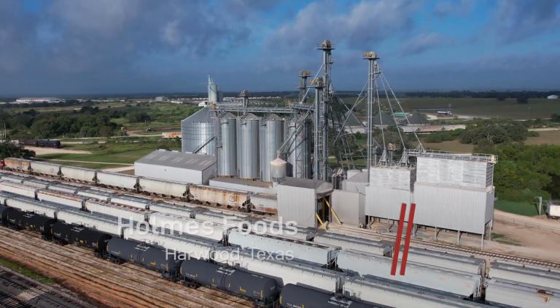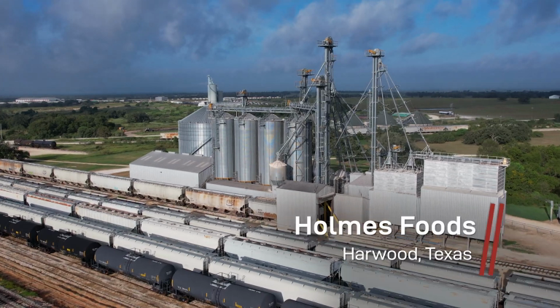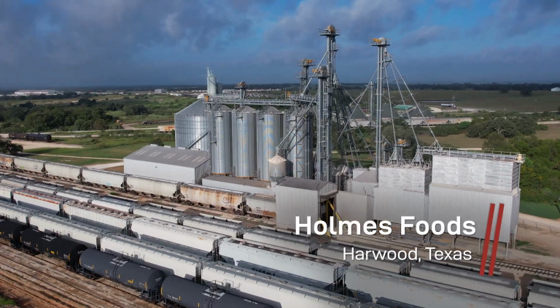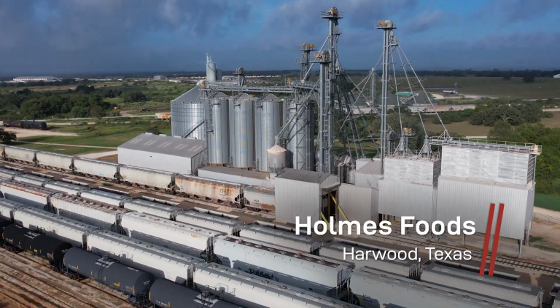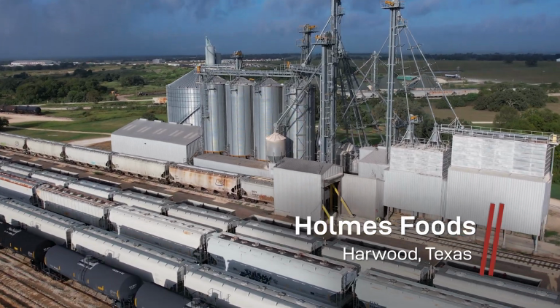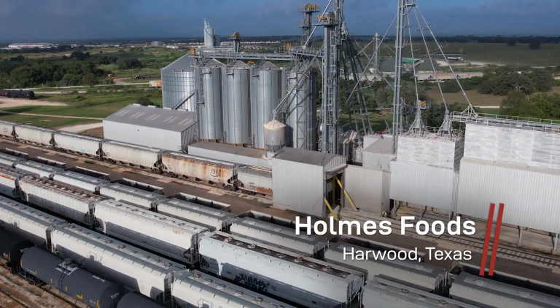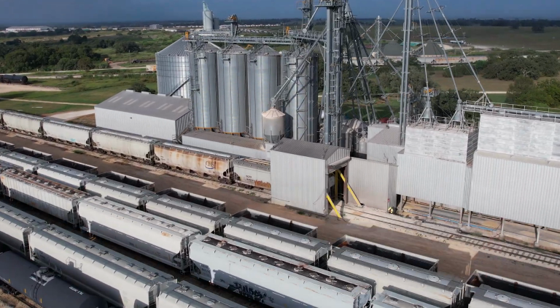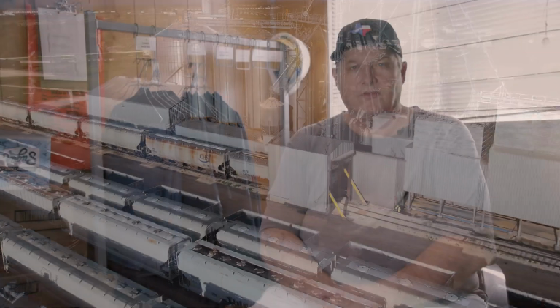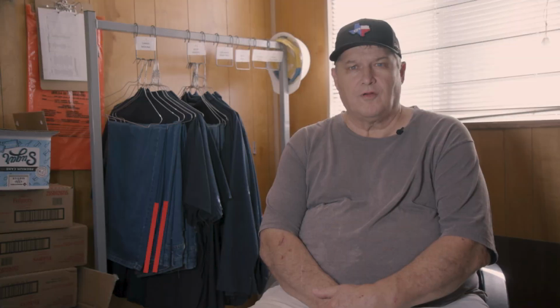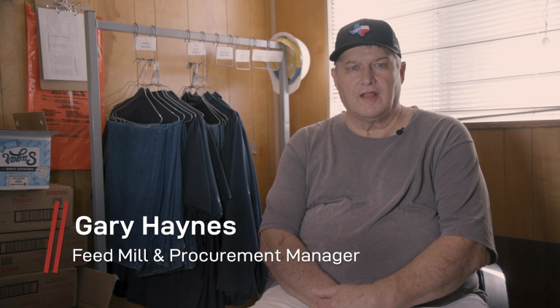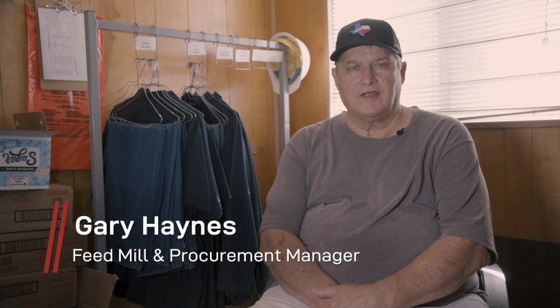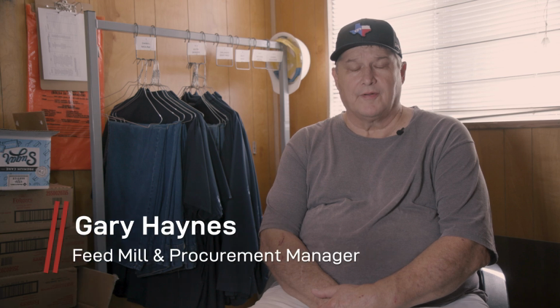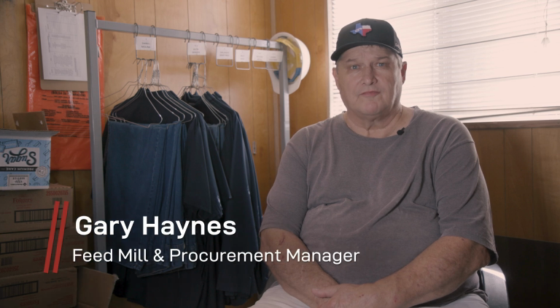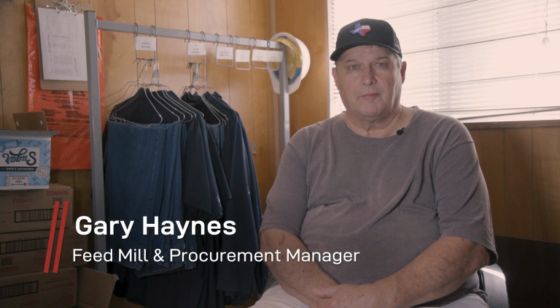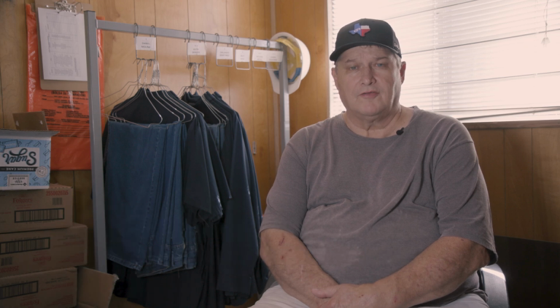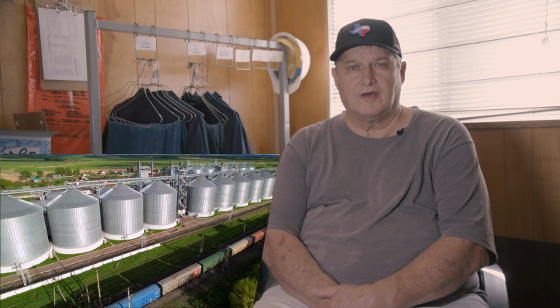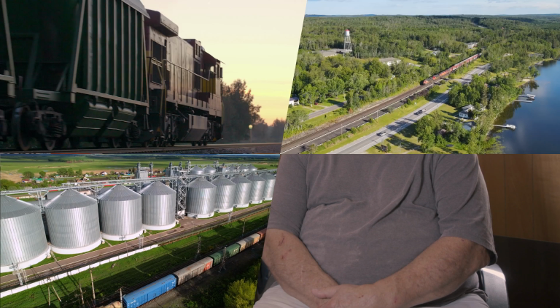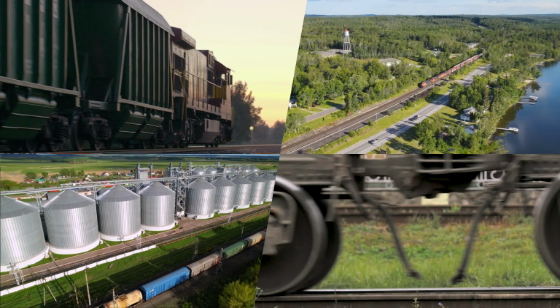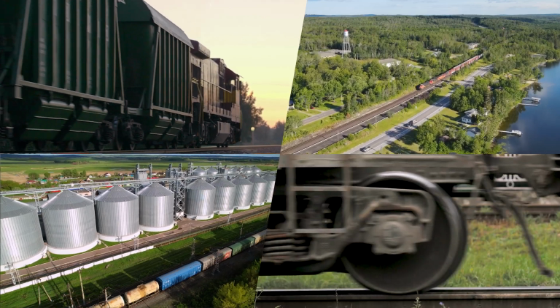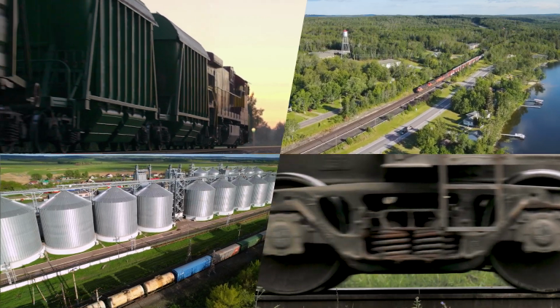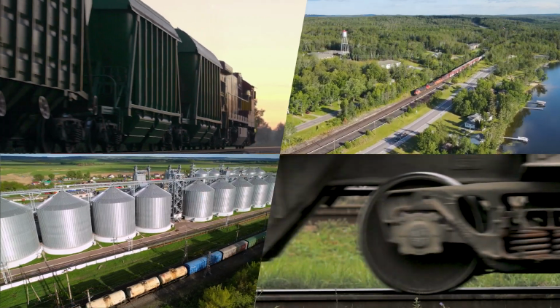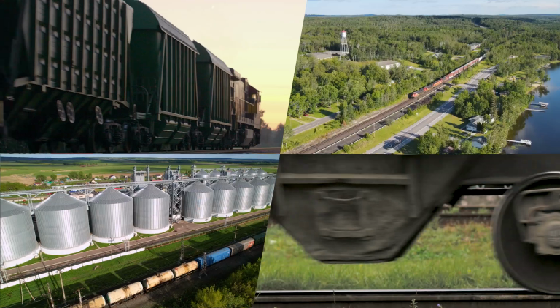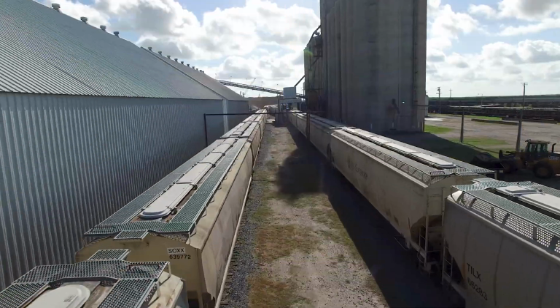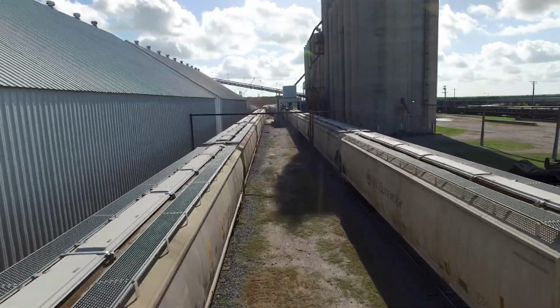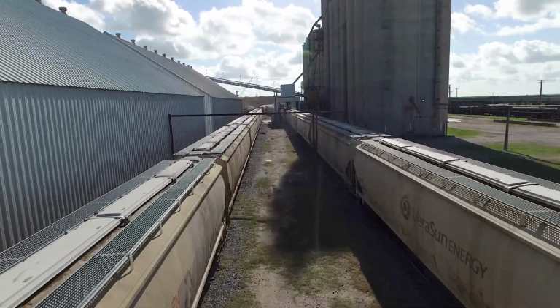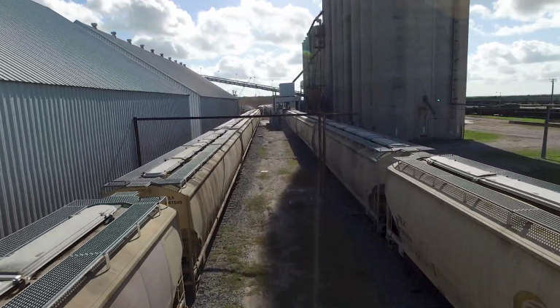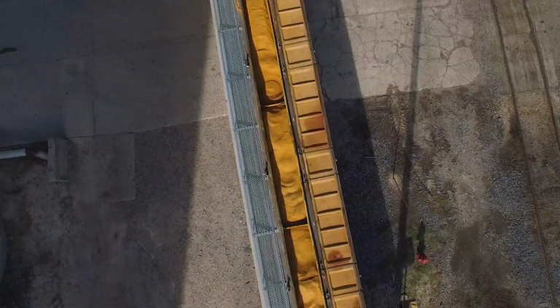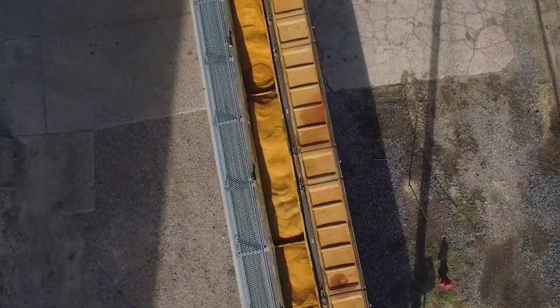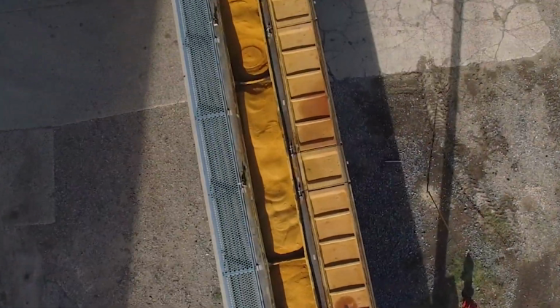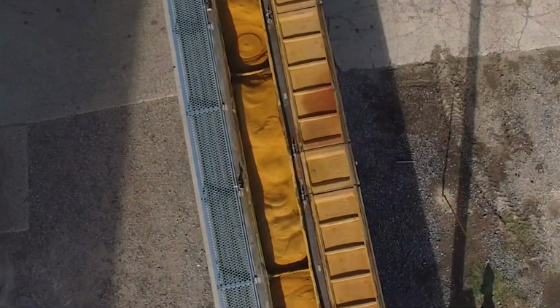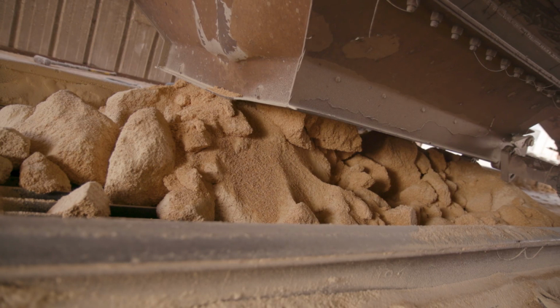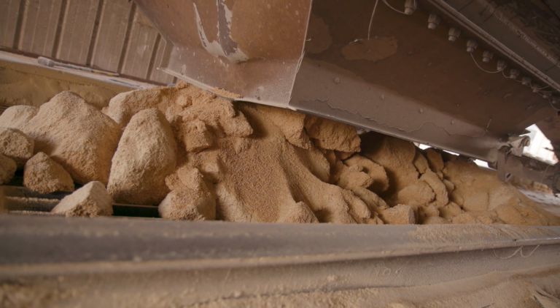Here at the Holmes Foods Hardwood Feed Mill, we receive ingredients from all over the United States, predominantly from the upper Midwest, and by the time they make it all the way down to Texas where it's so hot and humid, we get cars that just are very hard to unload.